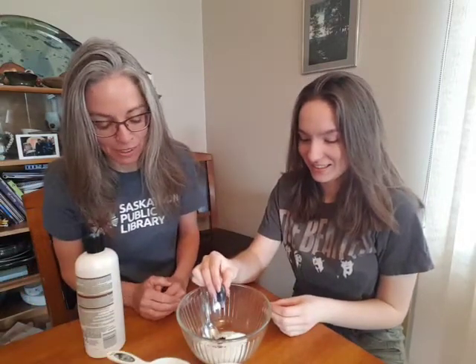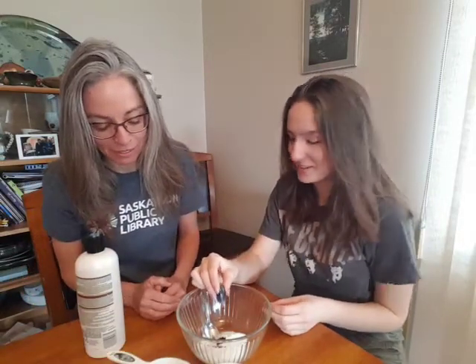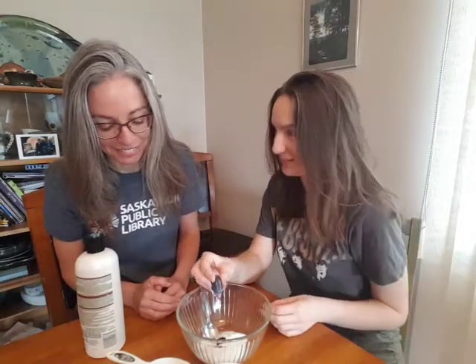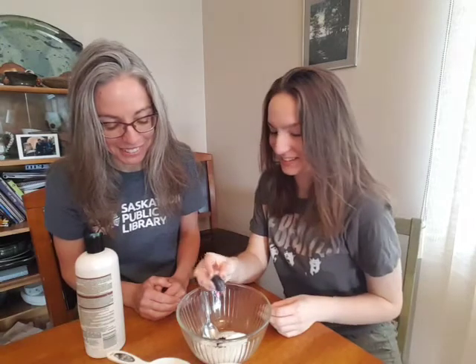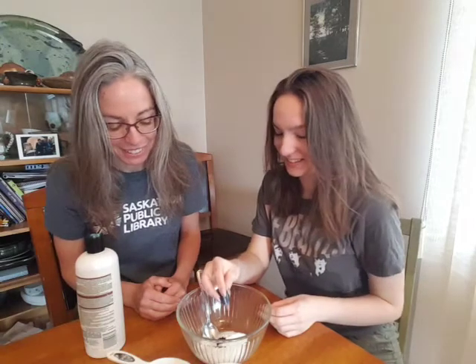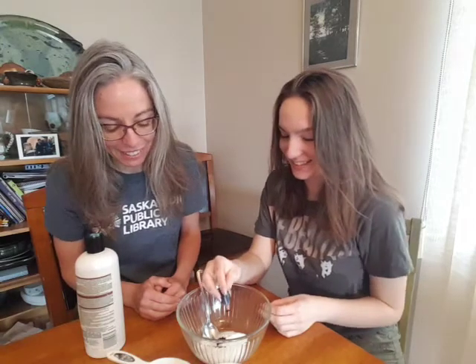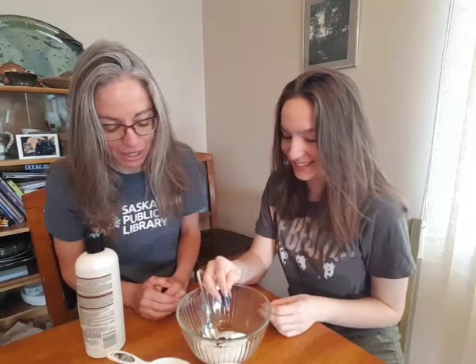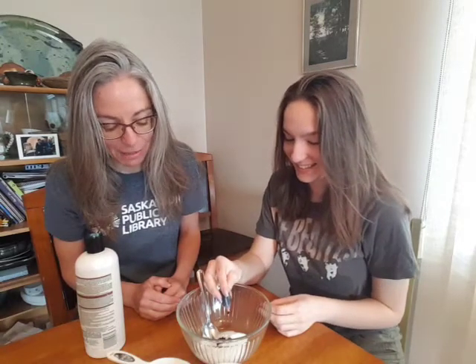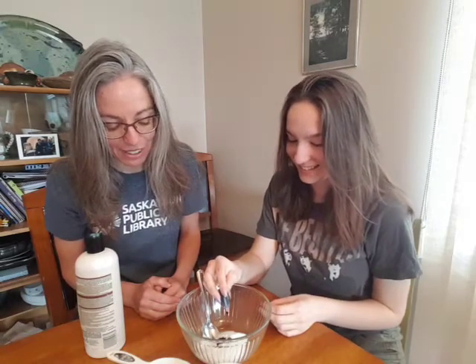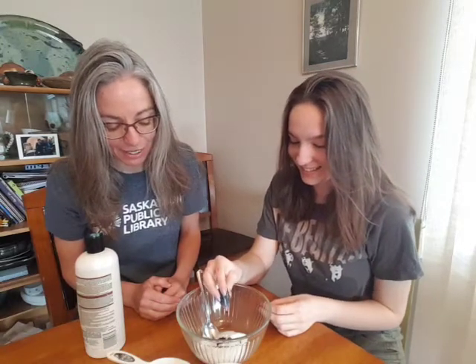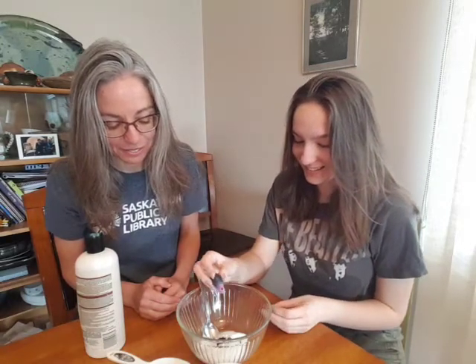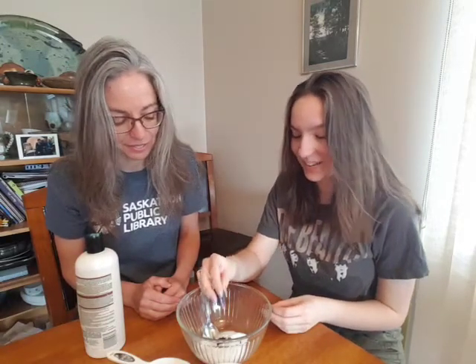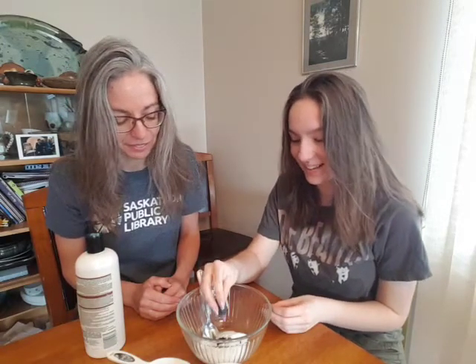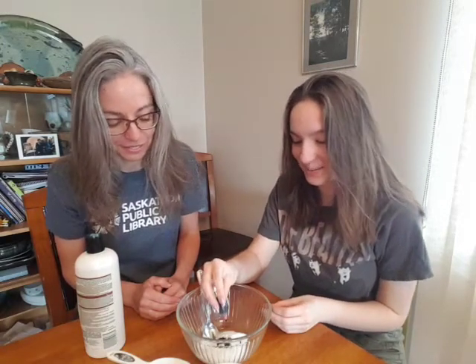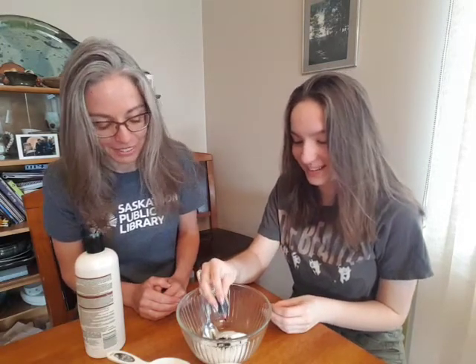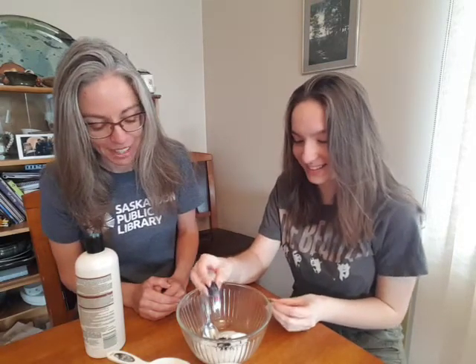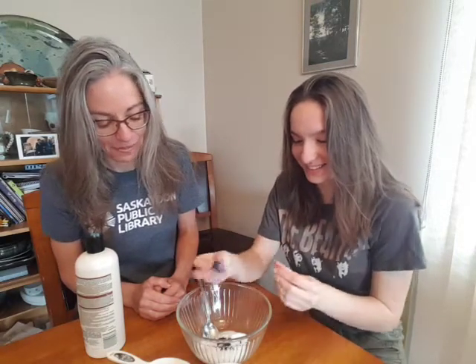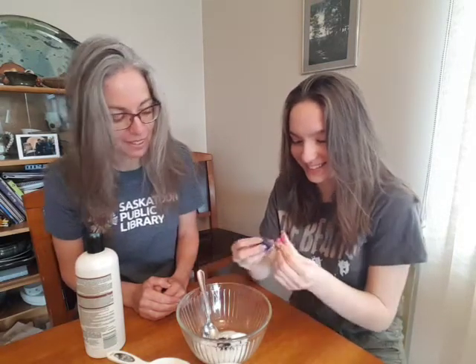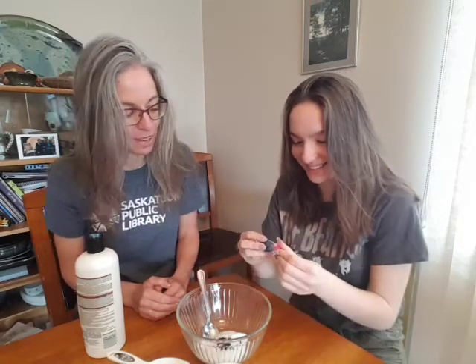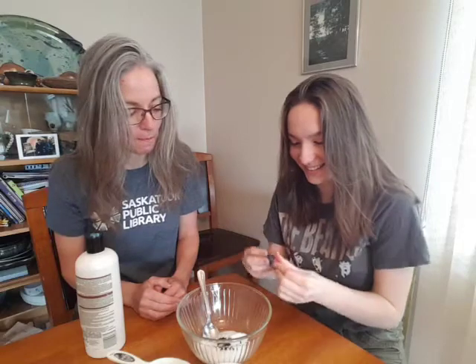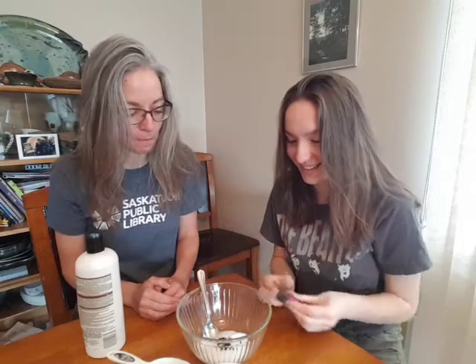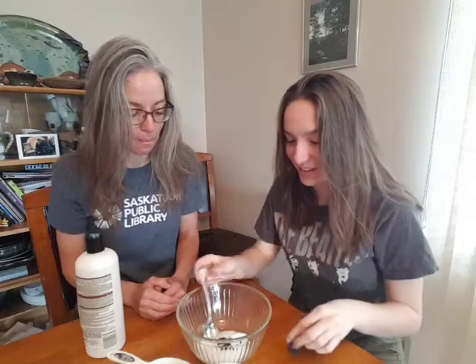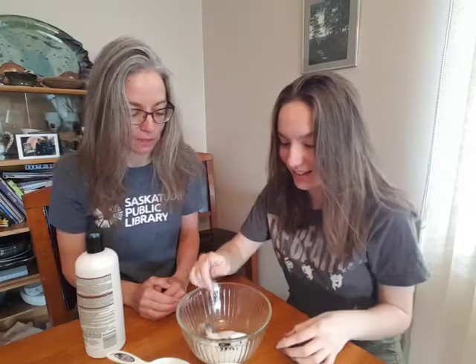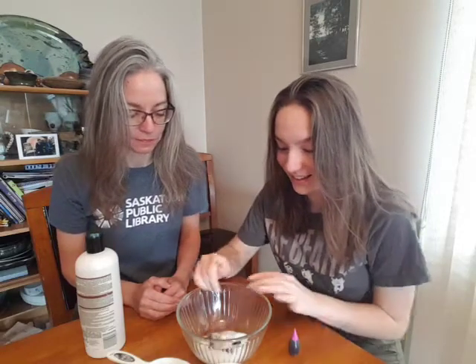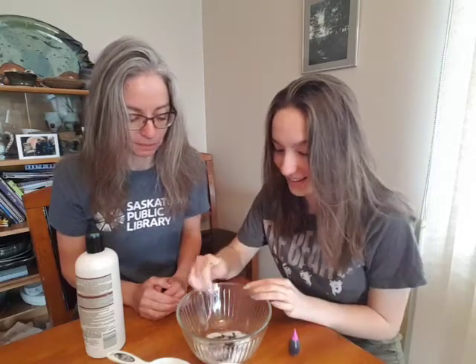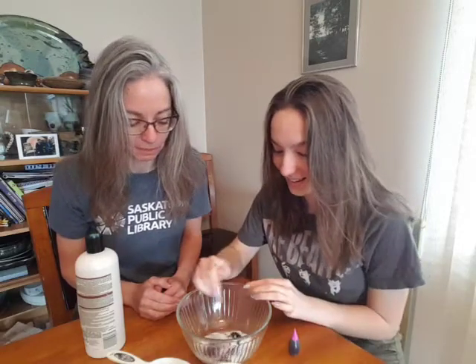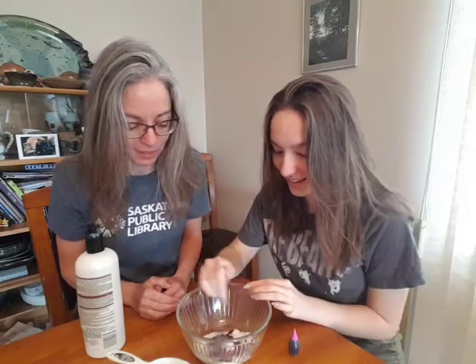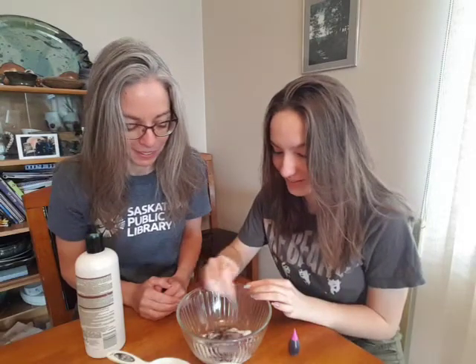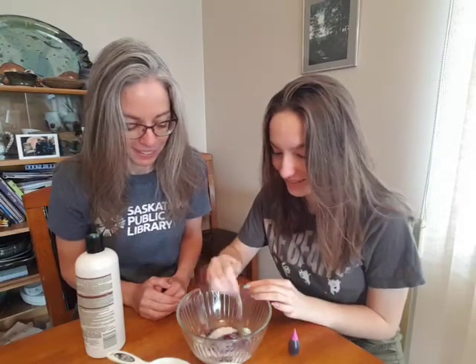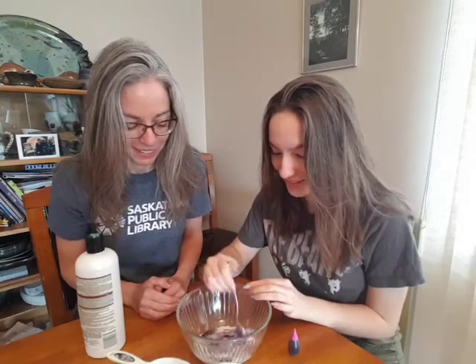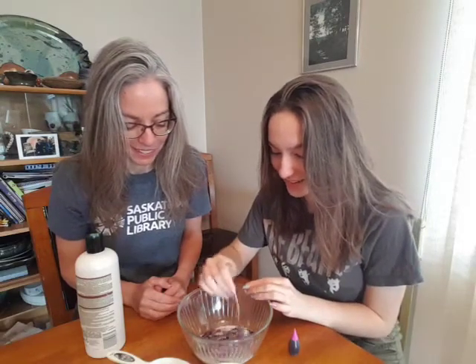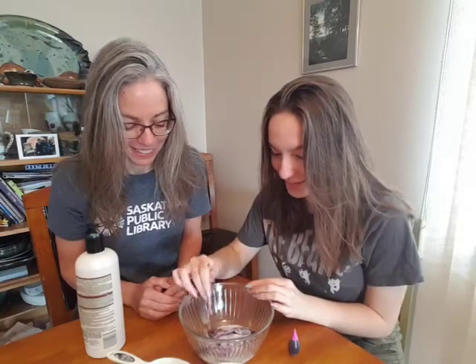How much should I put? Put in some and then stir it. I think I should put more. Stir it up. This is going to take a long time. Oh wow, that's pretty.